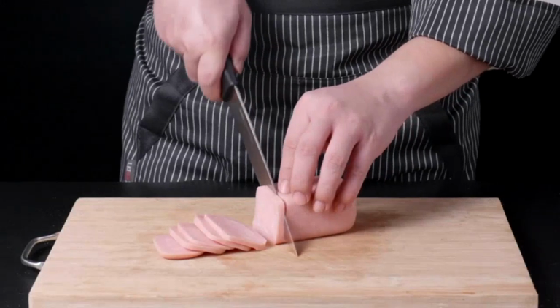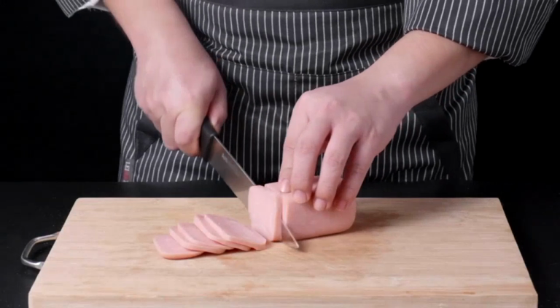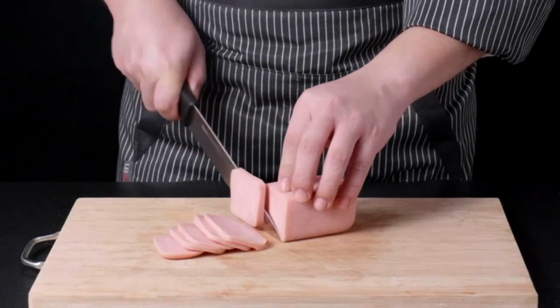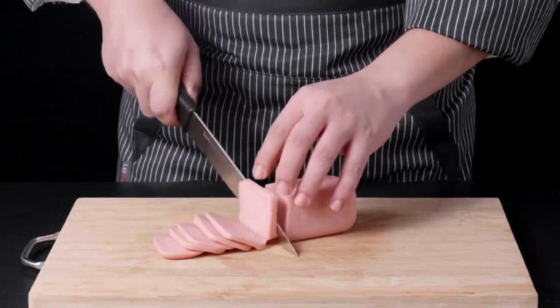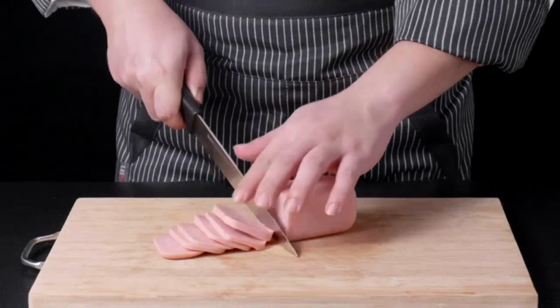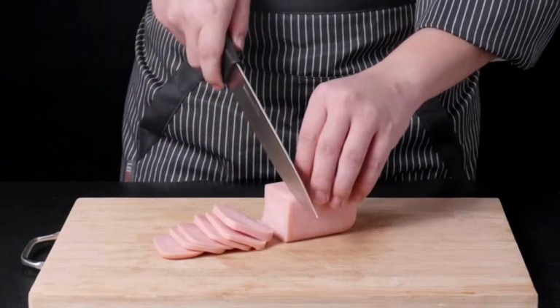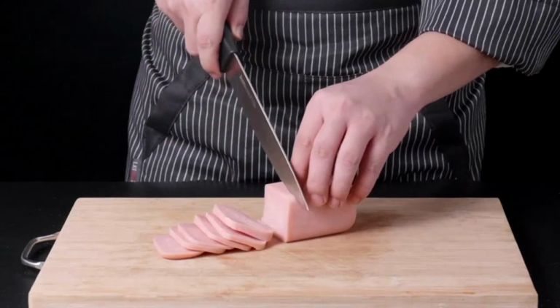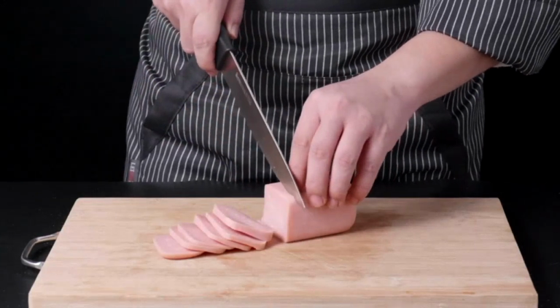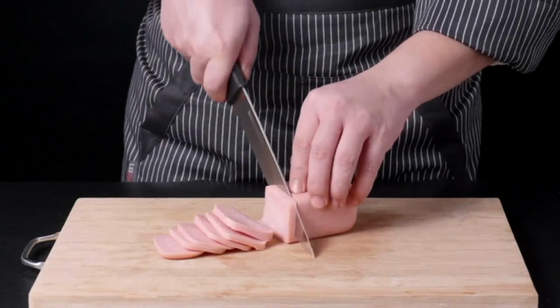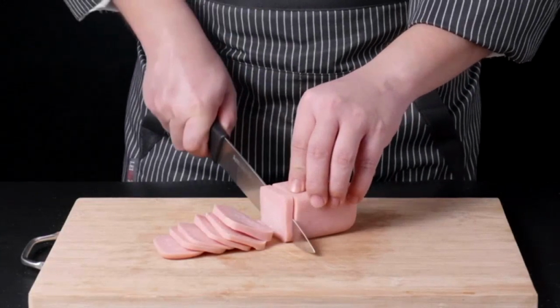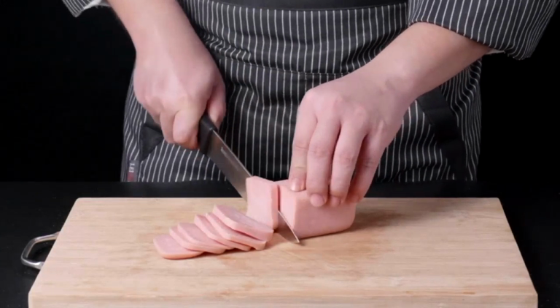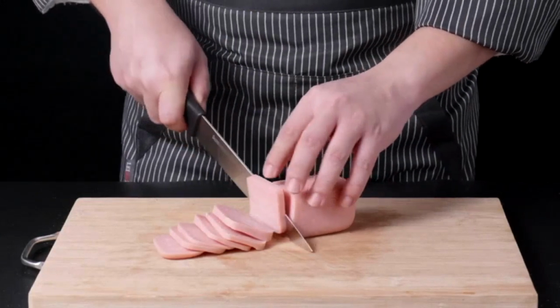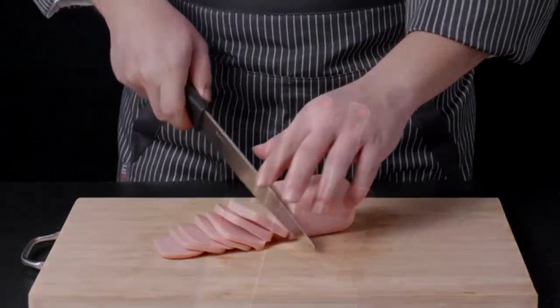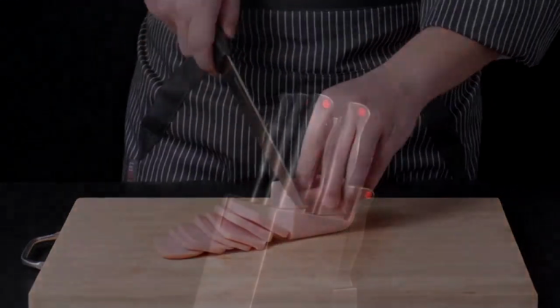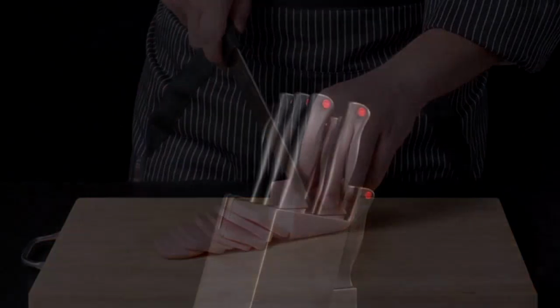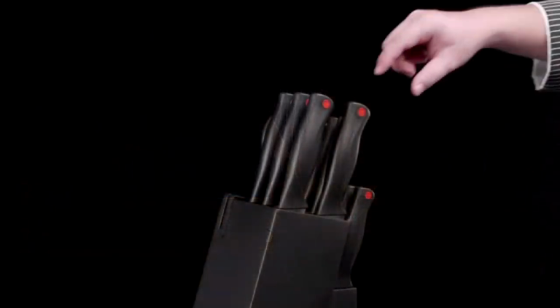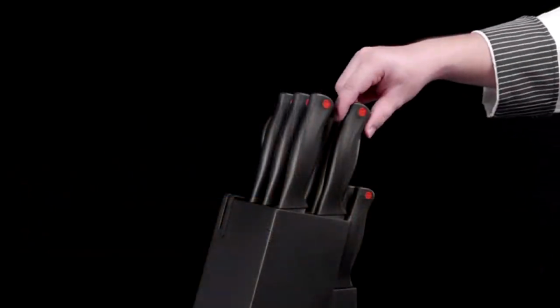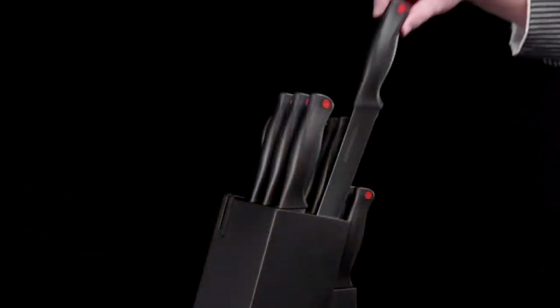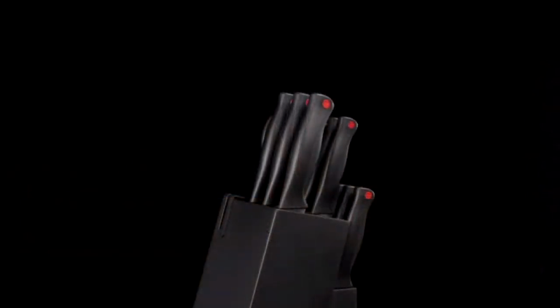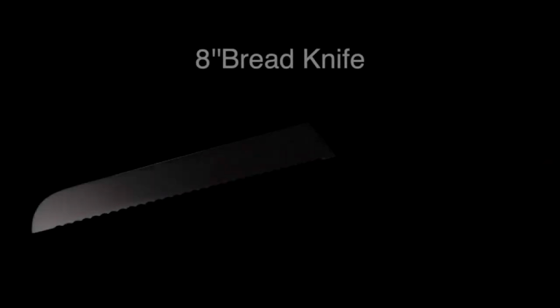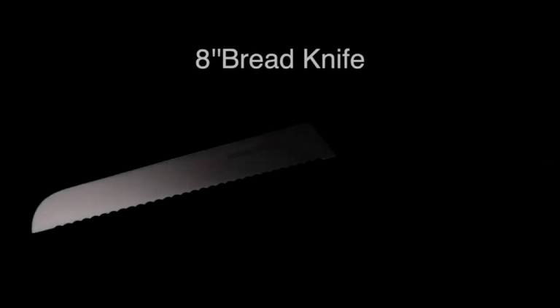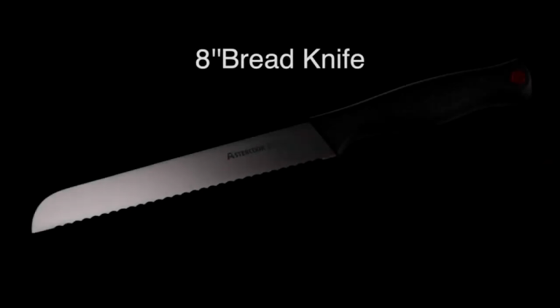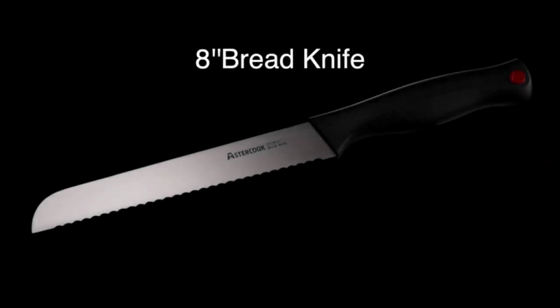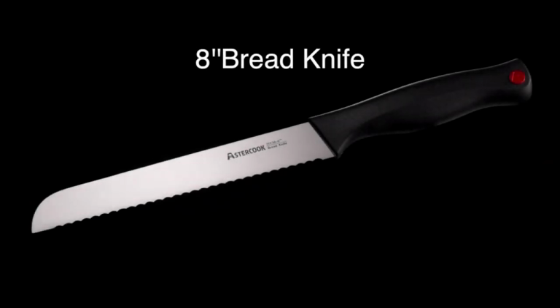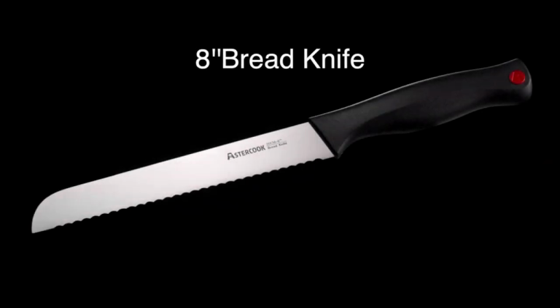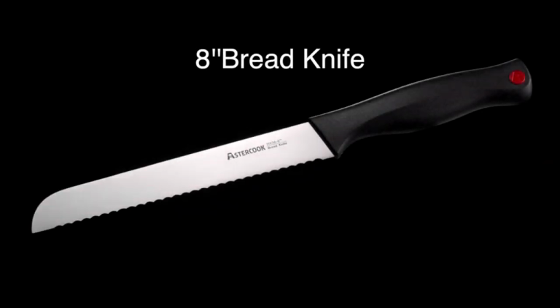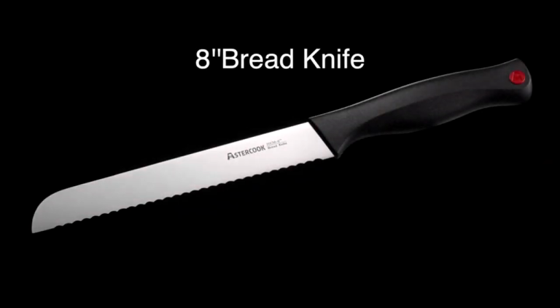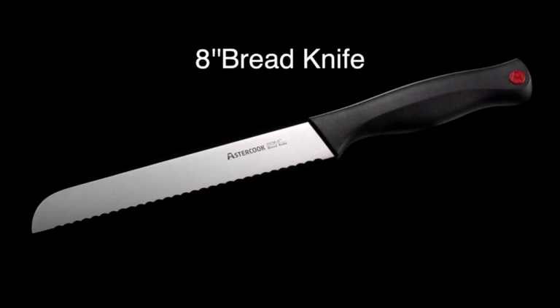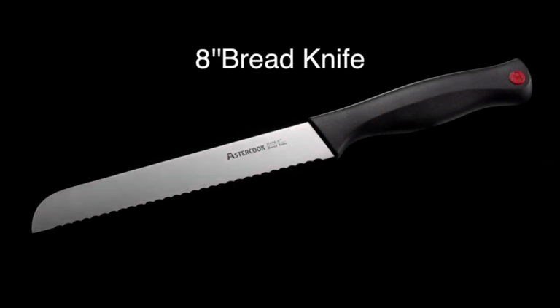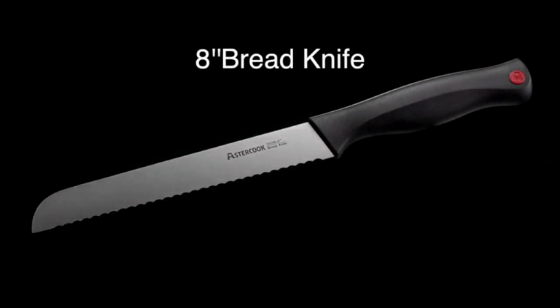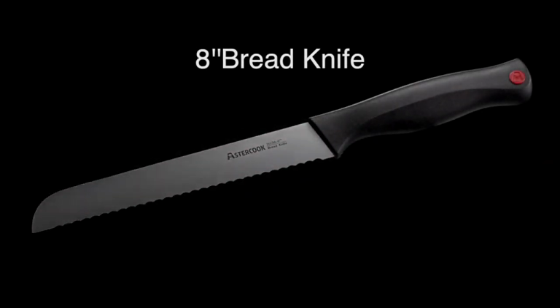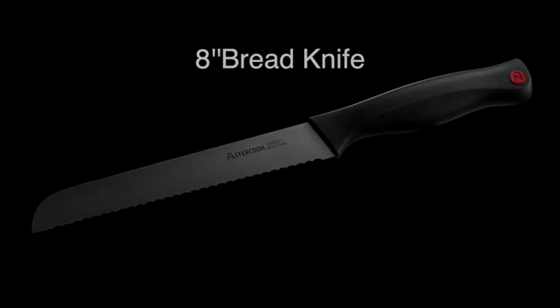Overall, I highly recommend the Astercook Knife Set with Built-in Sharpener Block to anyone looking for a high-quality and convenient set of knives for their kitchen.